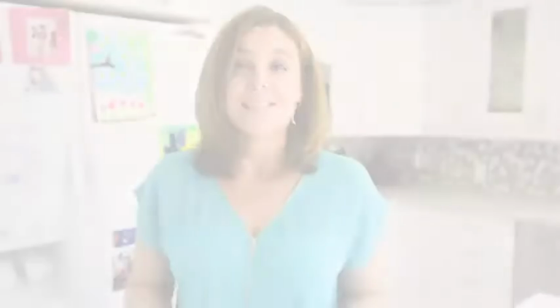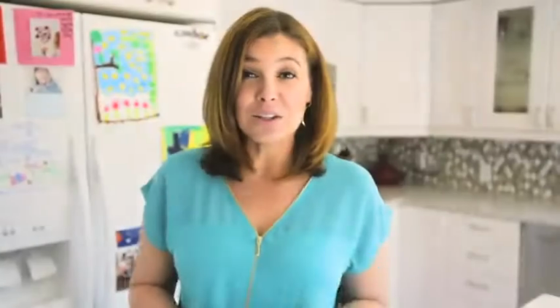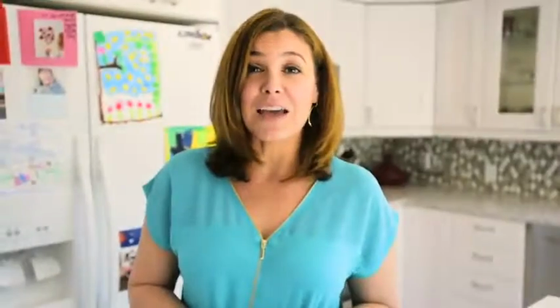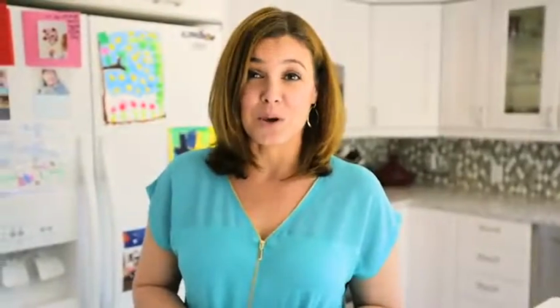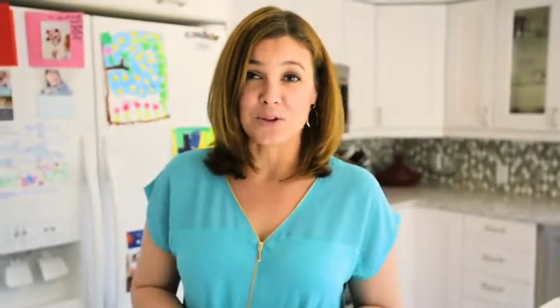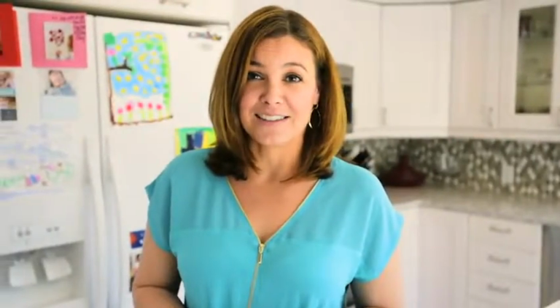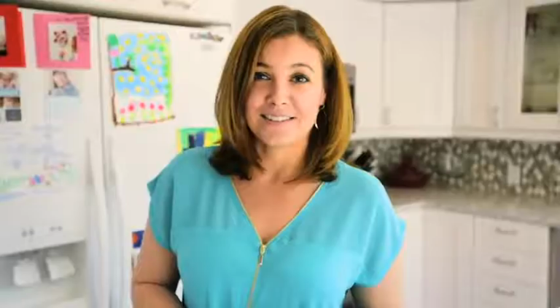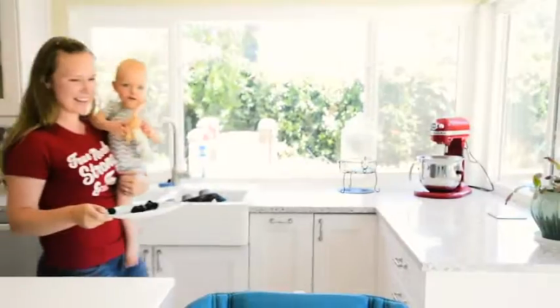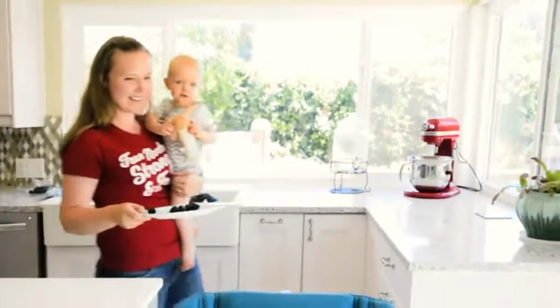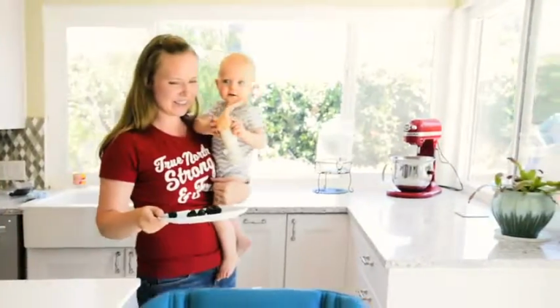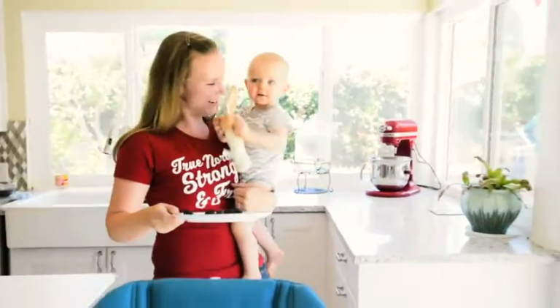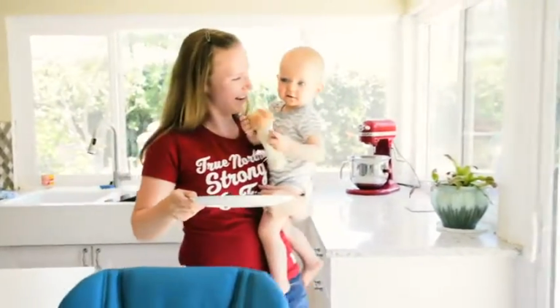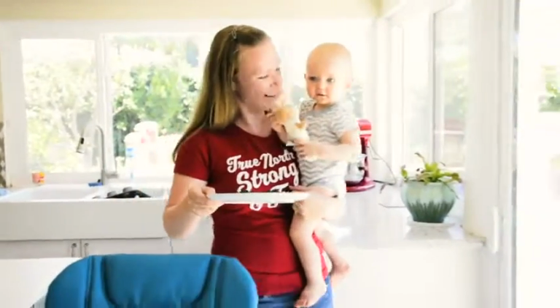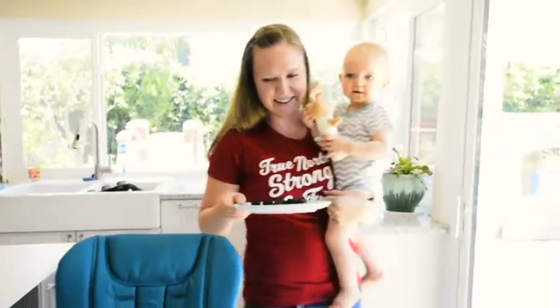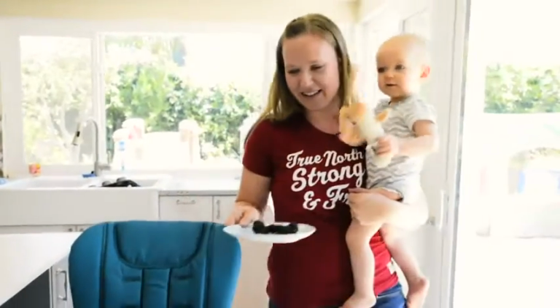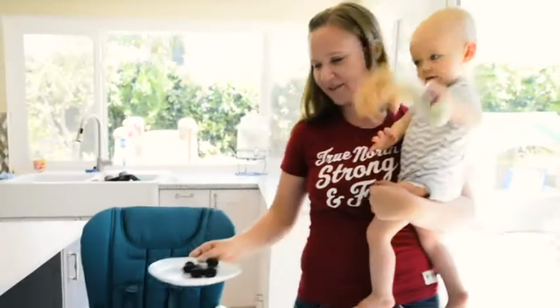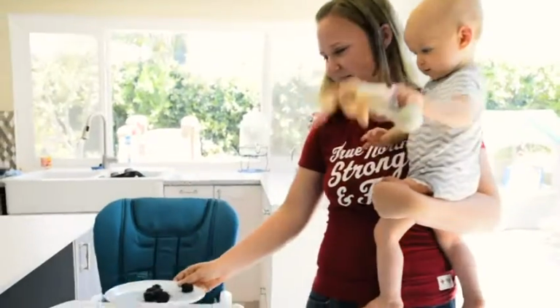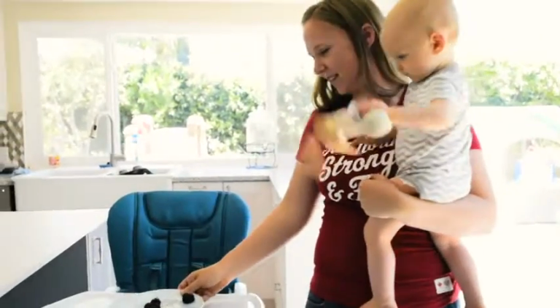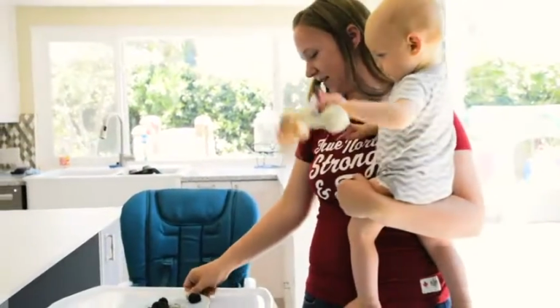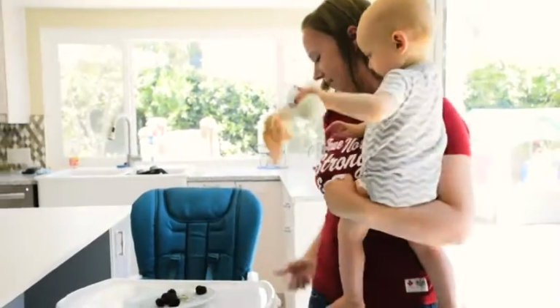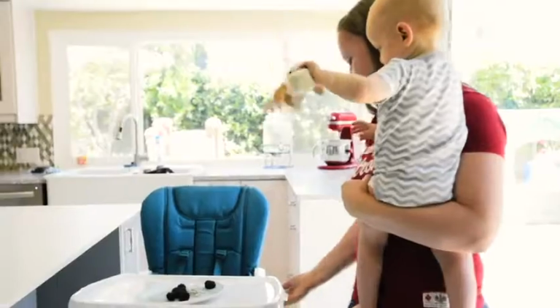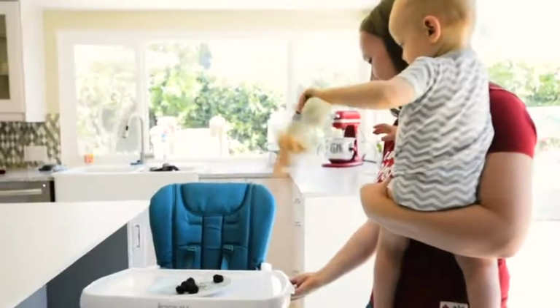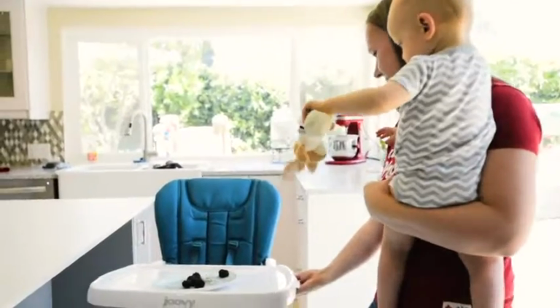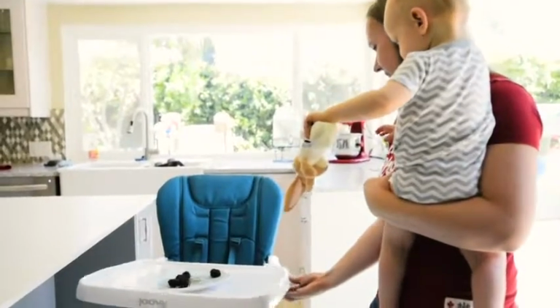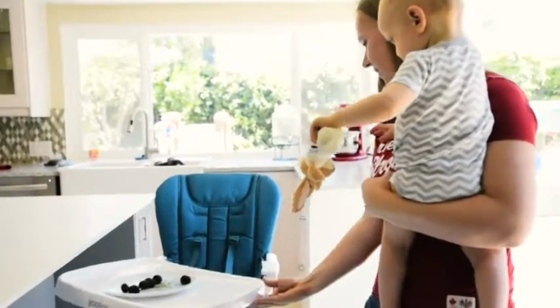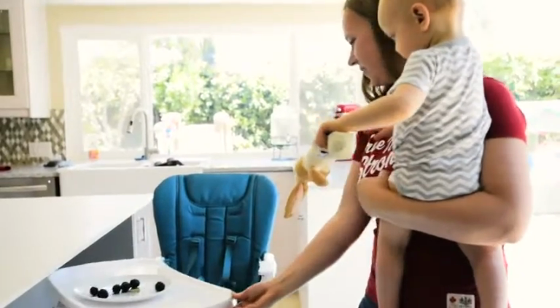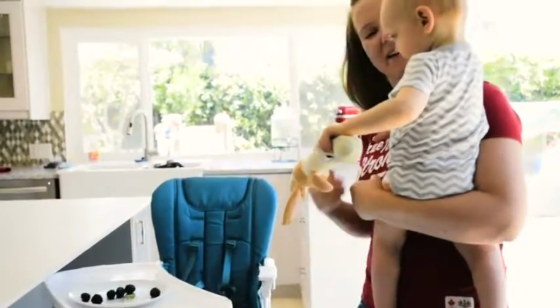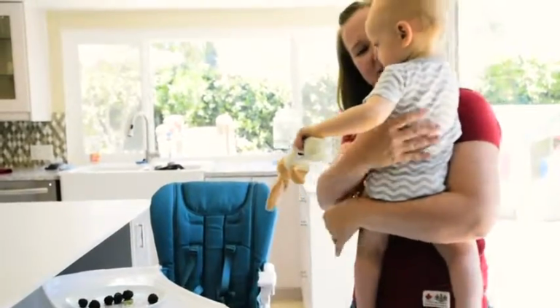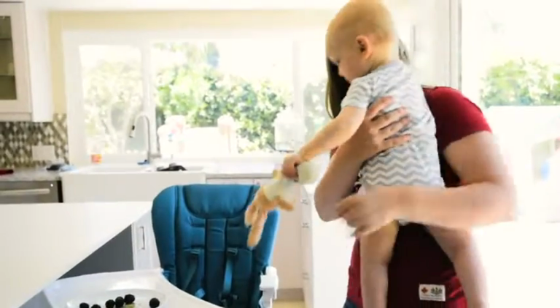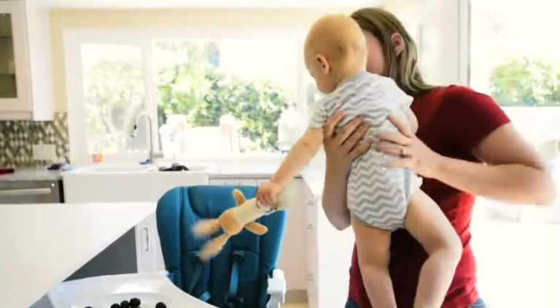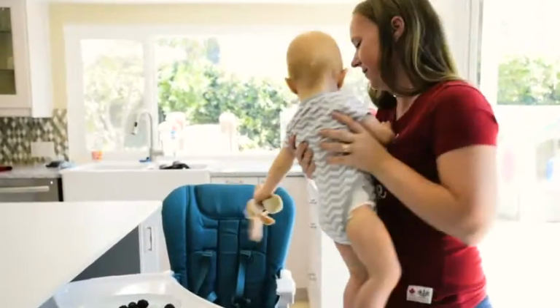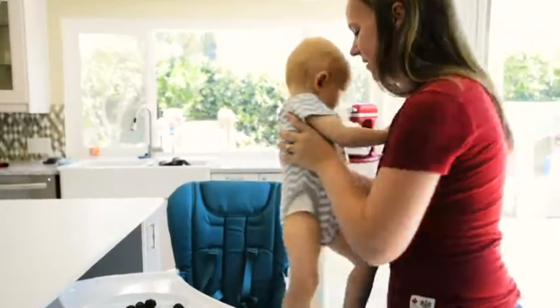Take a look at the swing-open tray. Sarah can actually hold Declan in one arm, carry a plate of food, set that down on the tray, and open it up, and then put Declan in the seat.